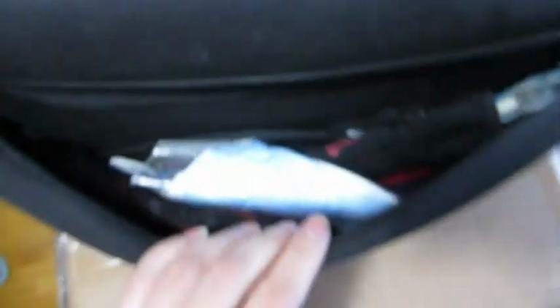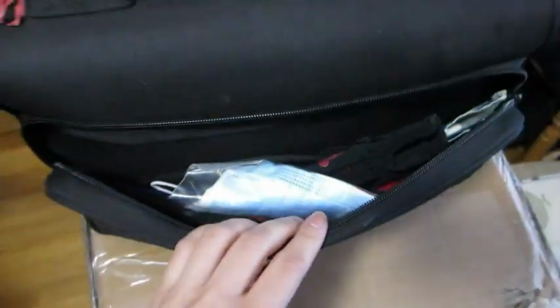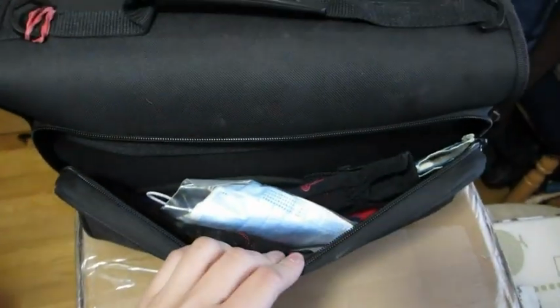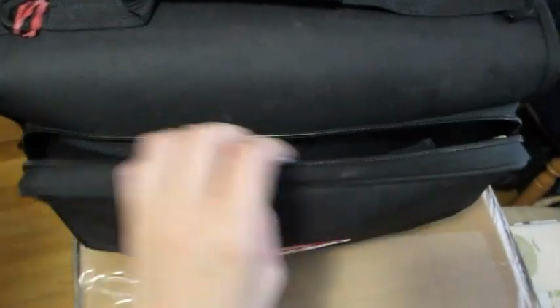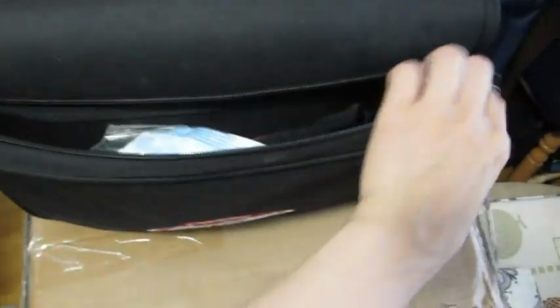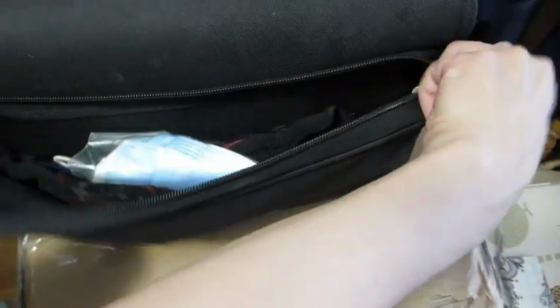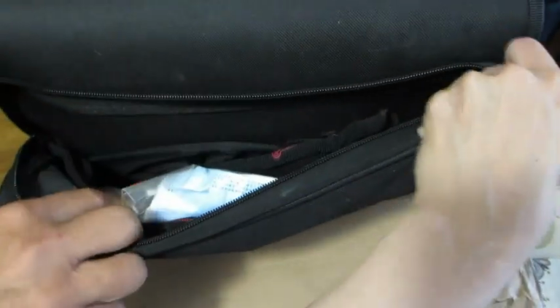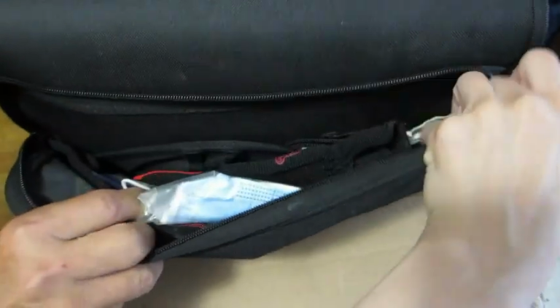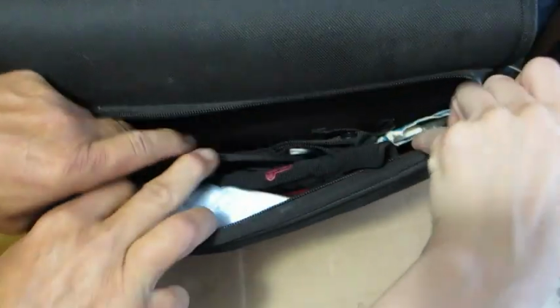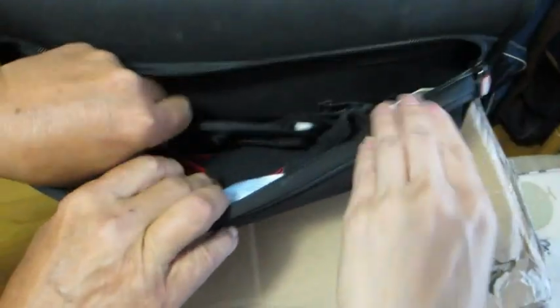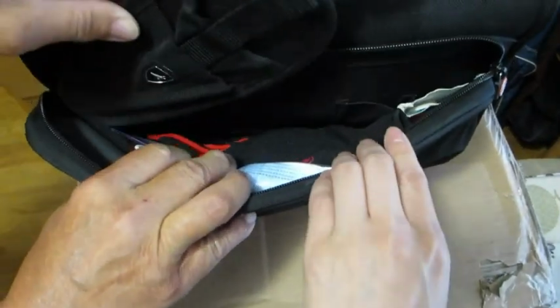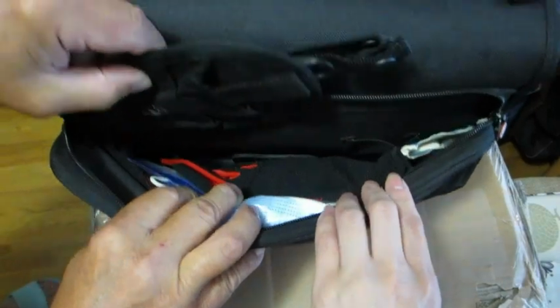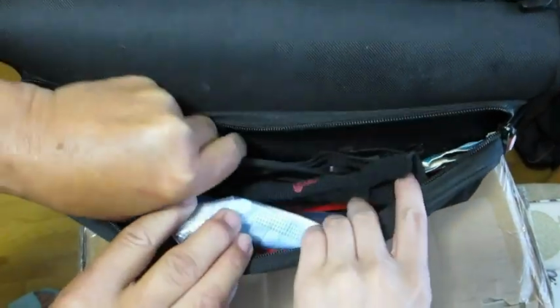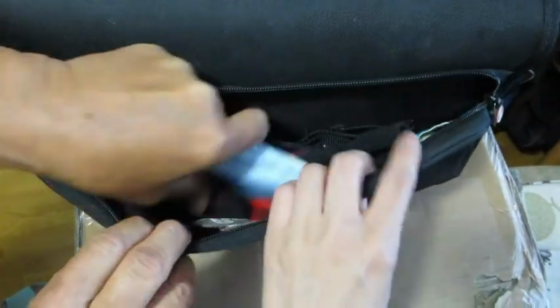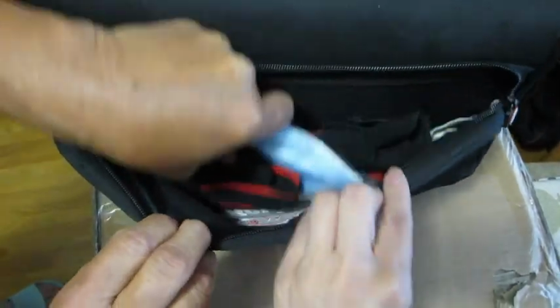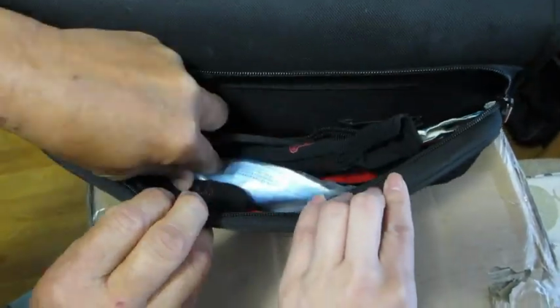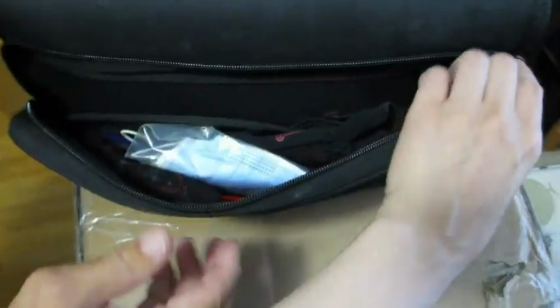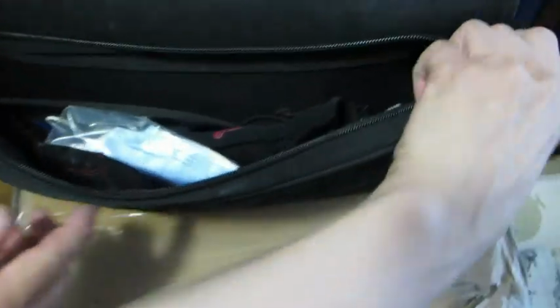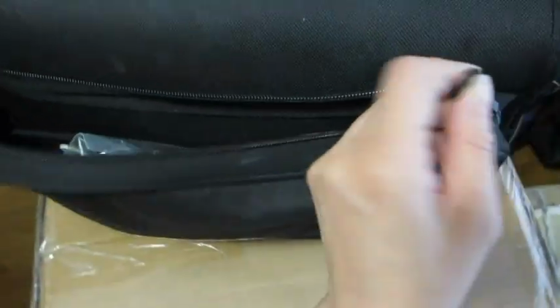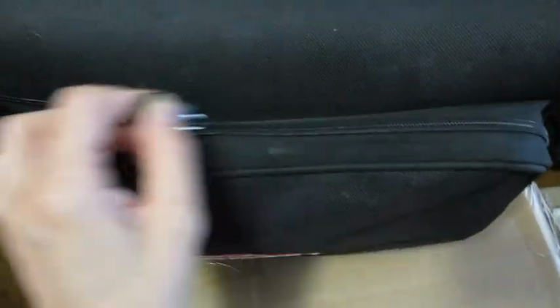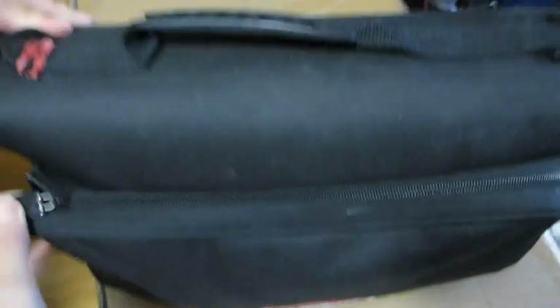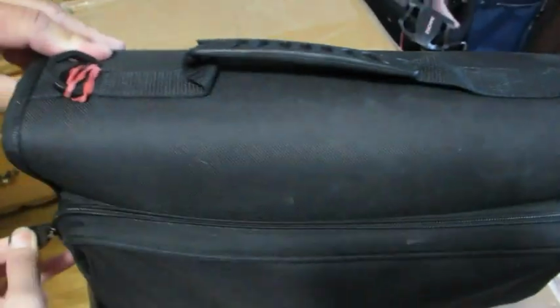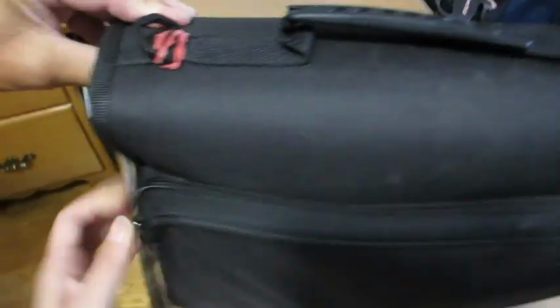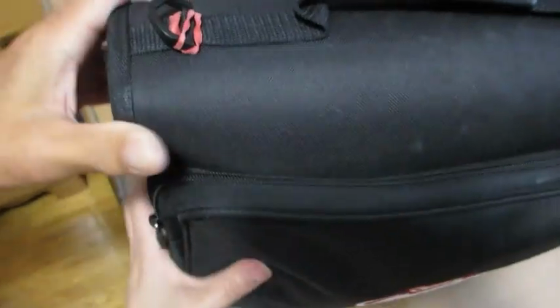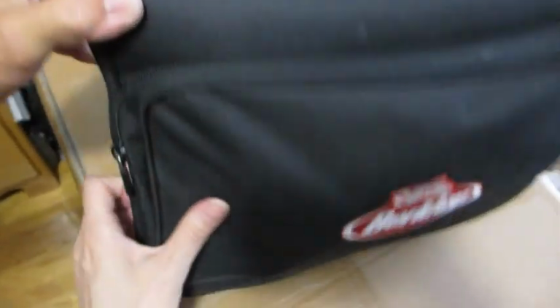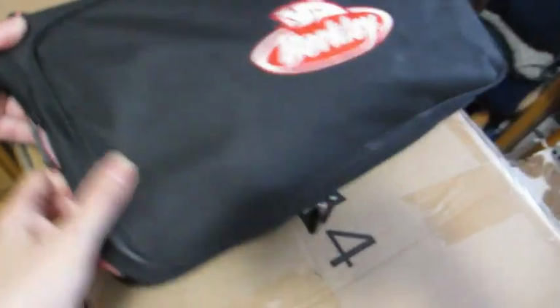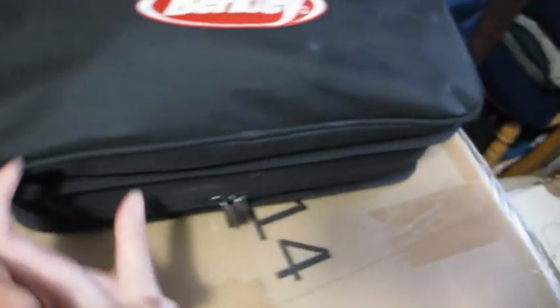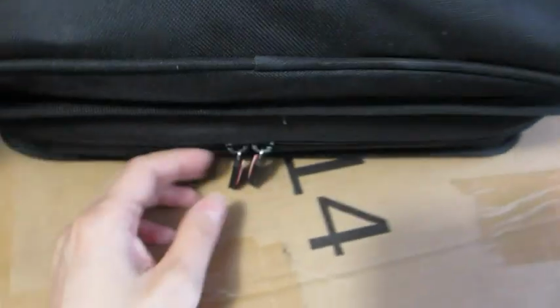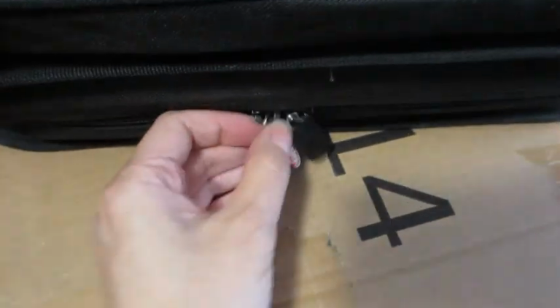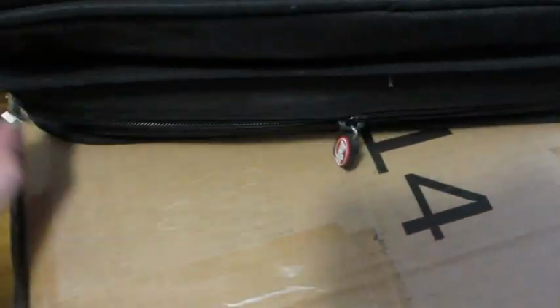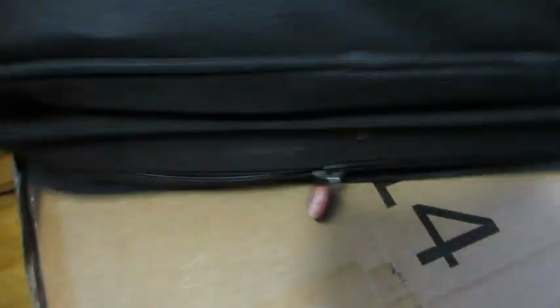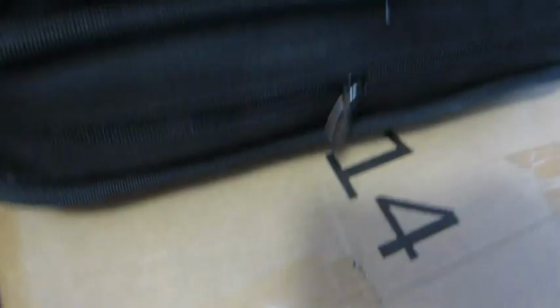On the front we have a wide zippered pocket to store your personal items or any miscellaneous items. The storage area in there is actually quite ample, even if you want to store your cell phone or a notebook.